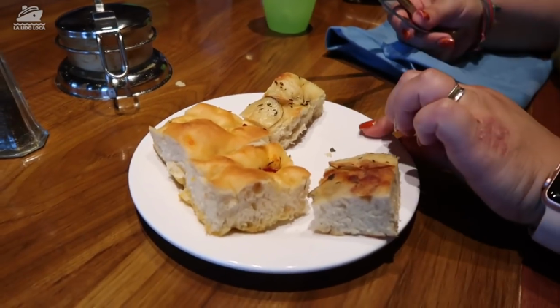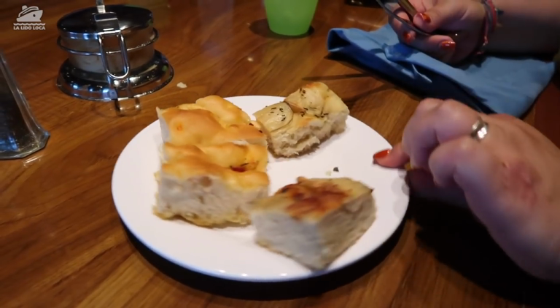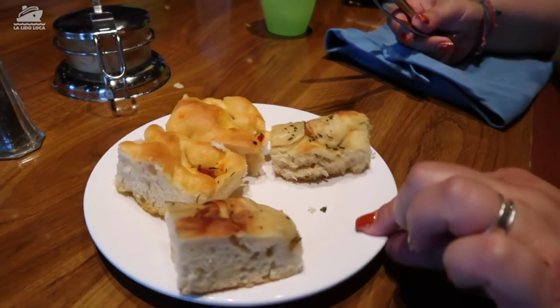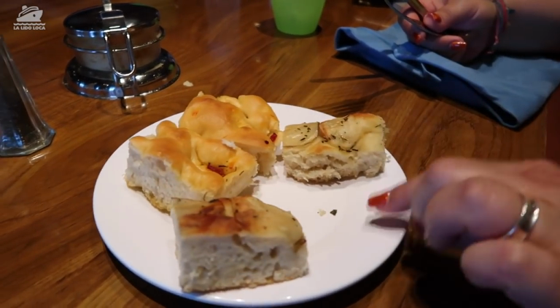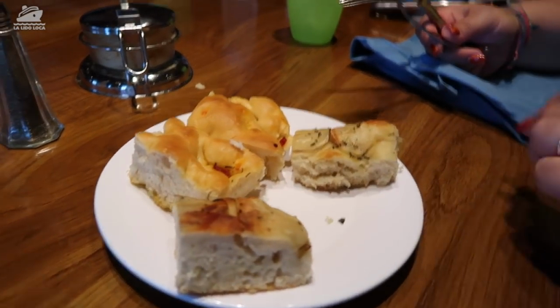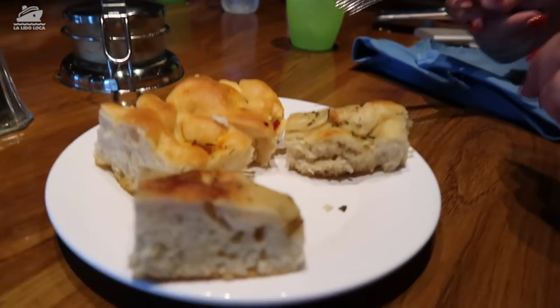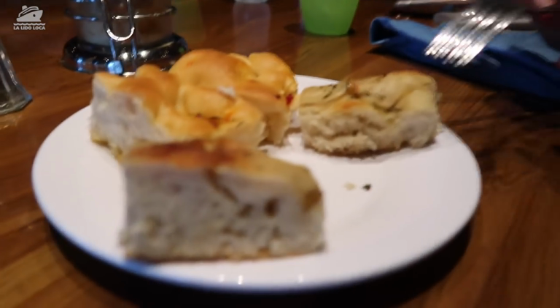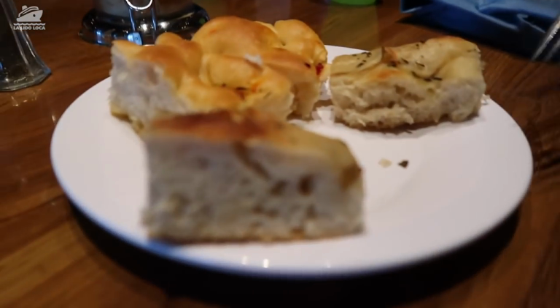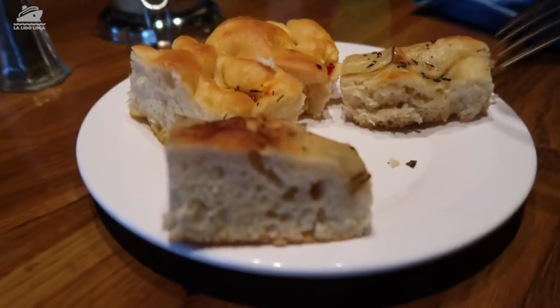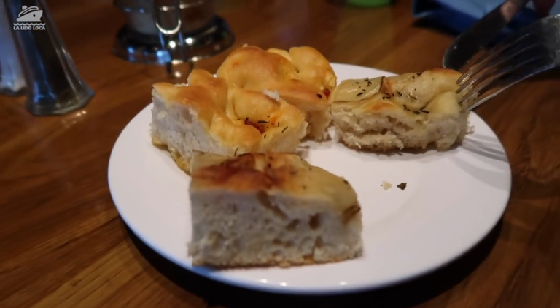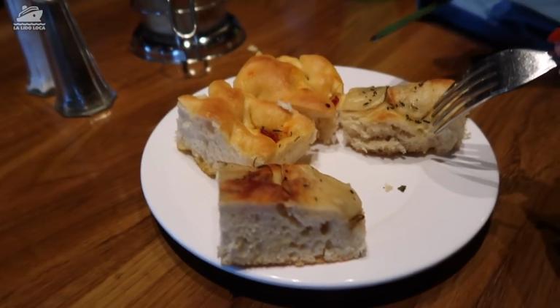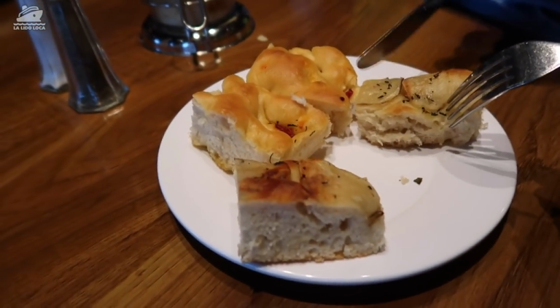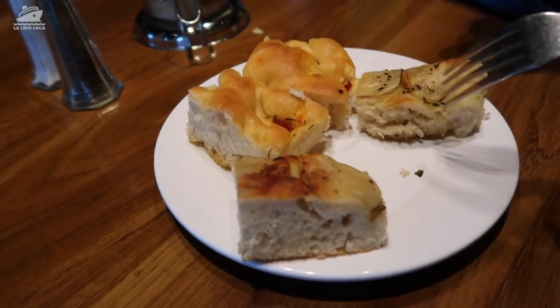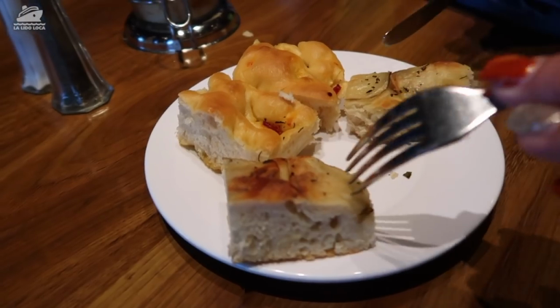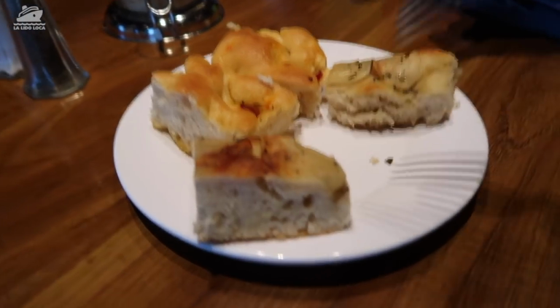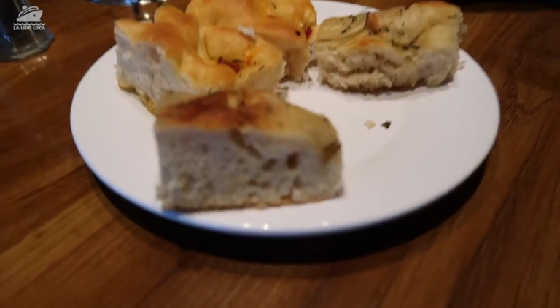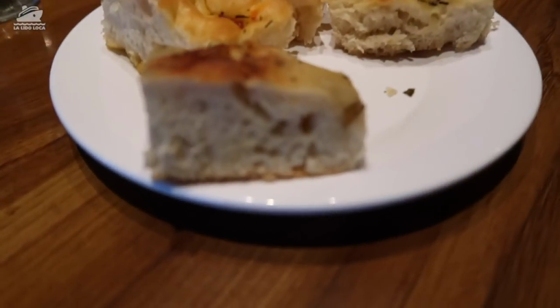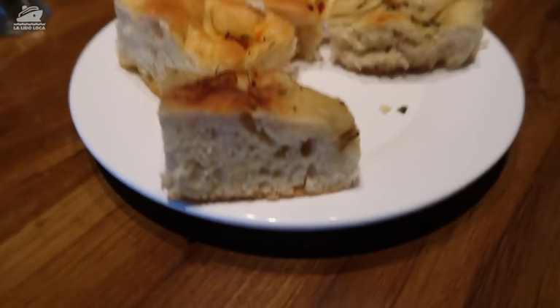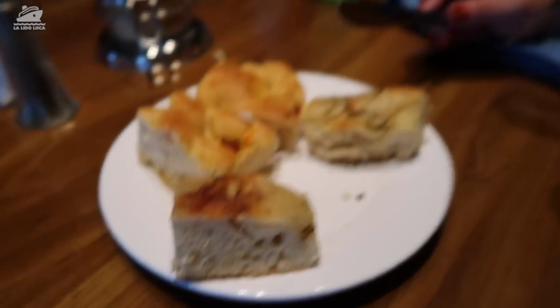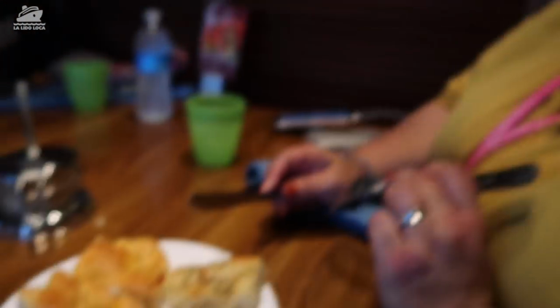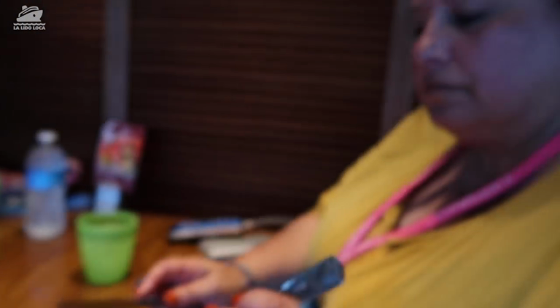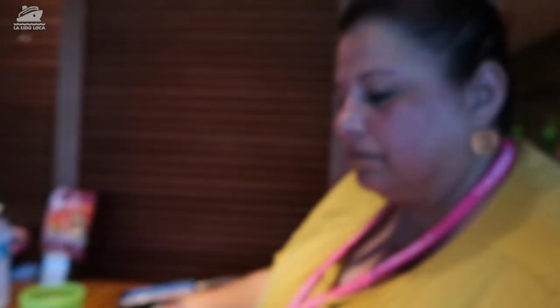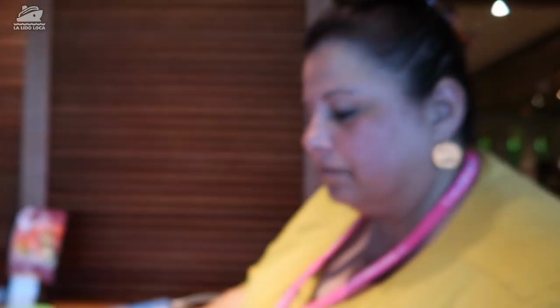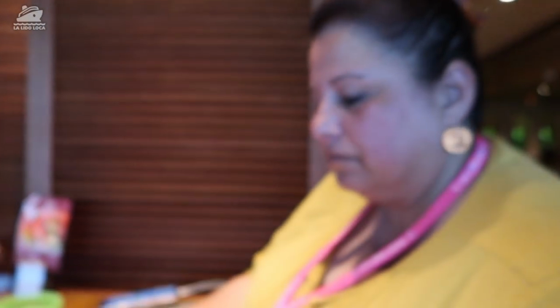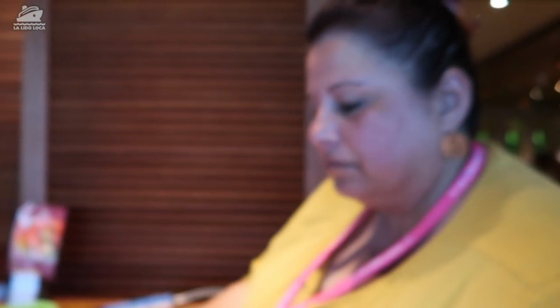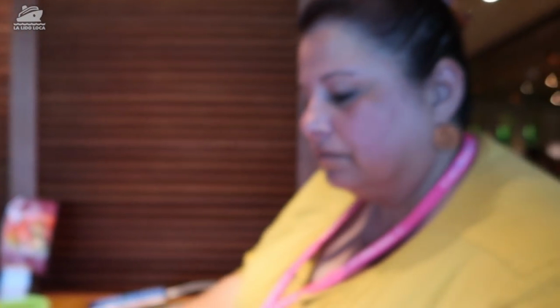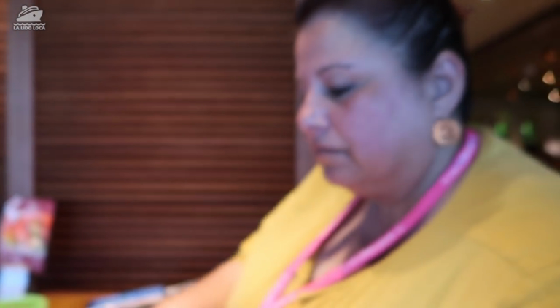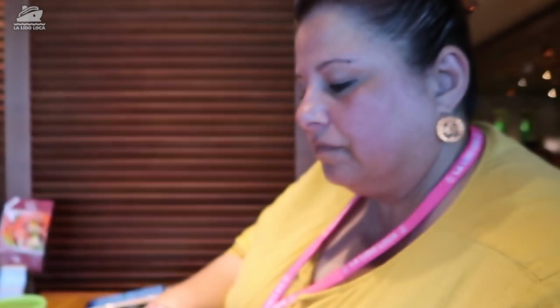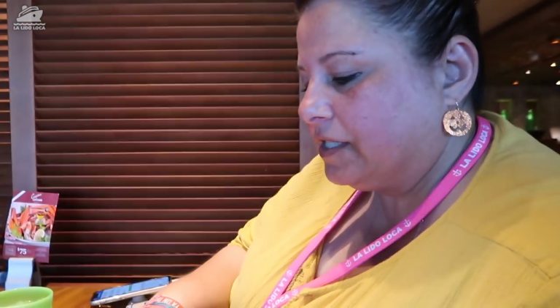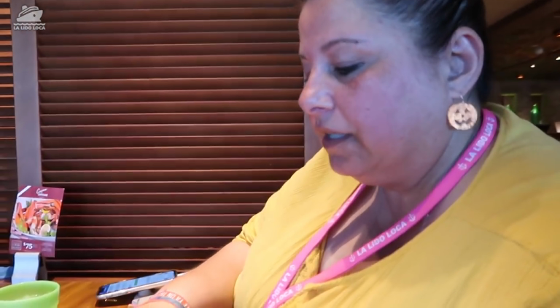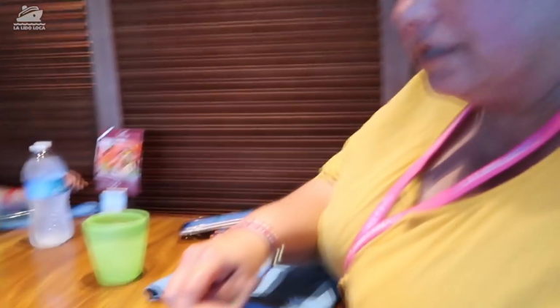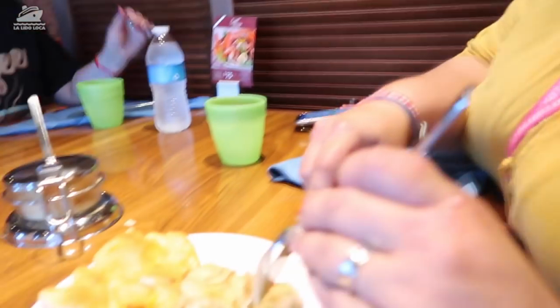Jenny is divvying up the bread — looks like some focaccia or something. What do you say, Jamie? Should I just eat? That's pretty good. Let's just eat.